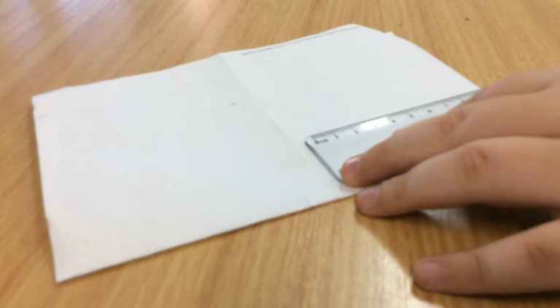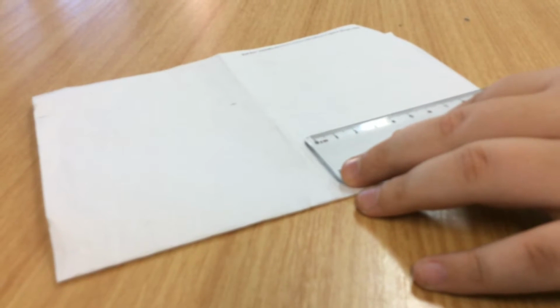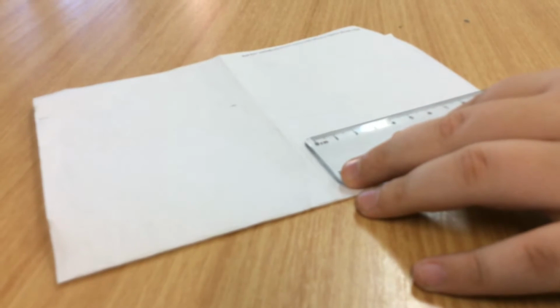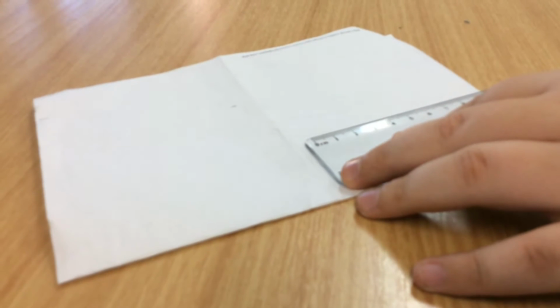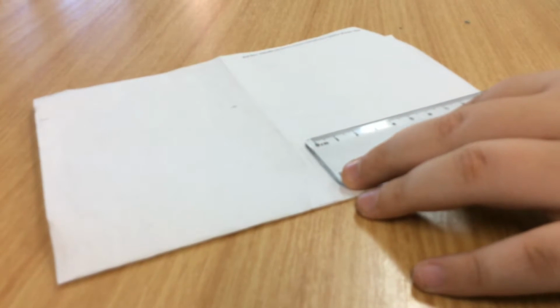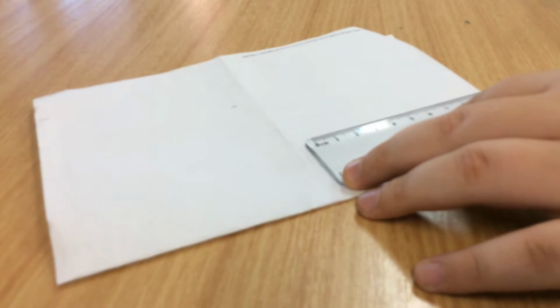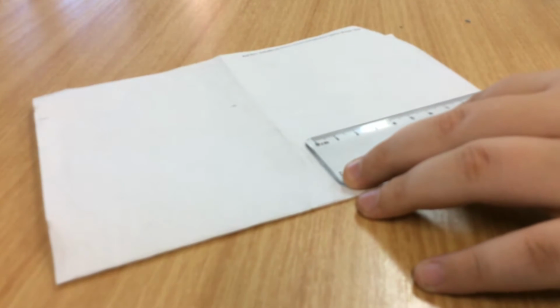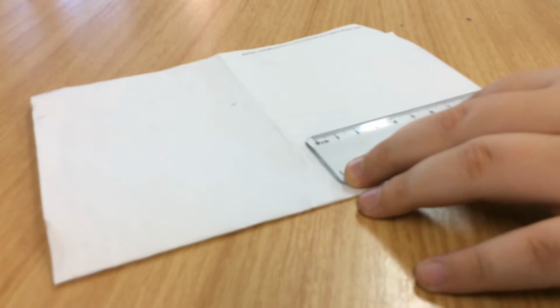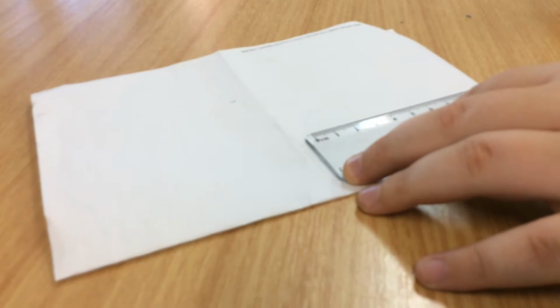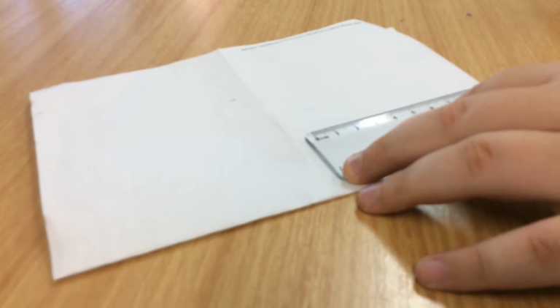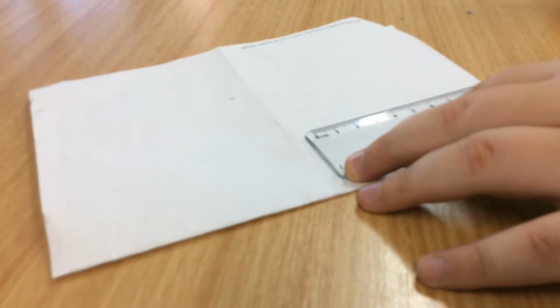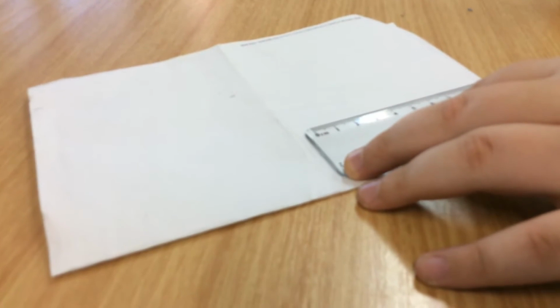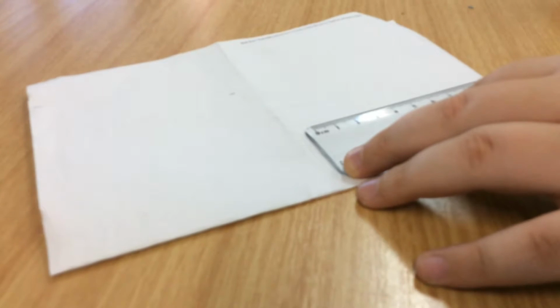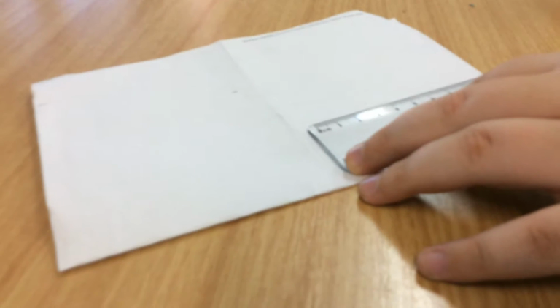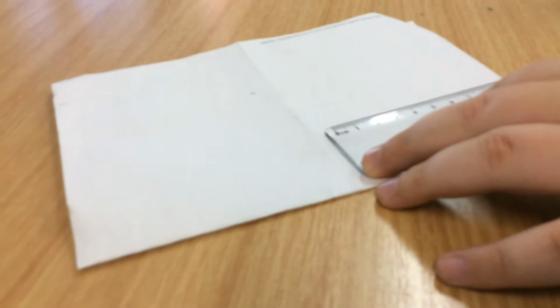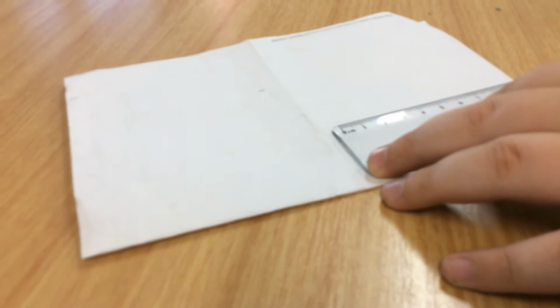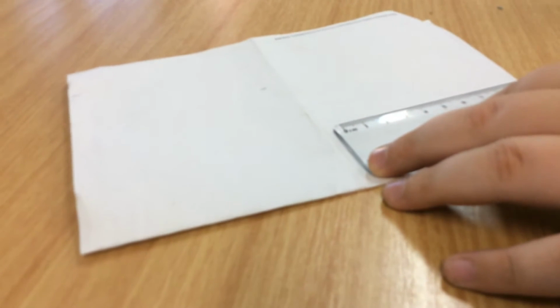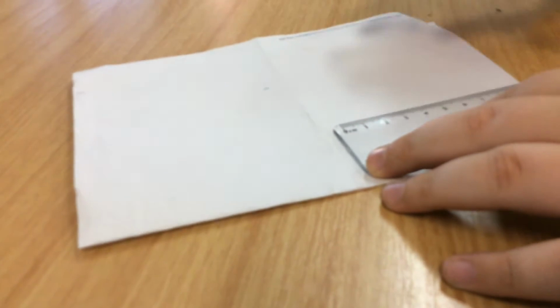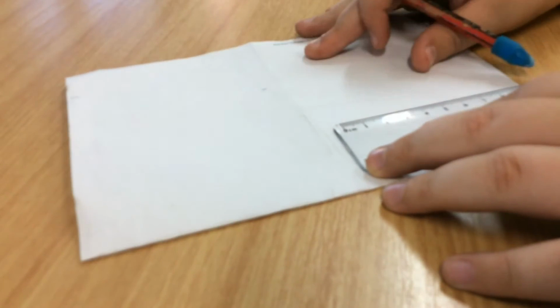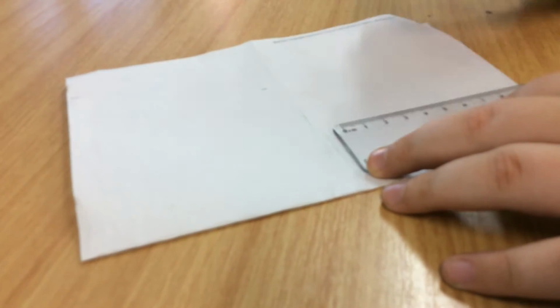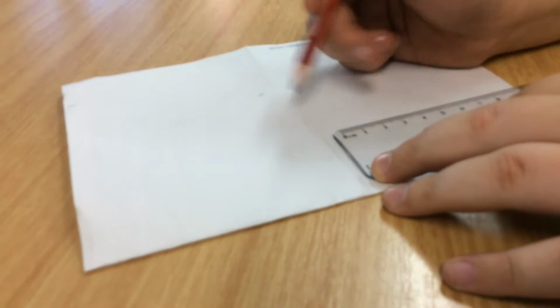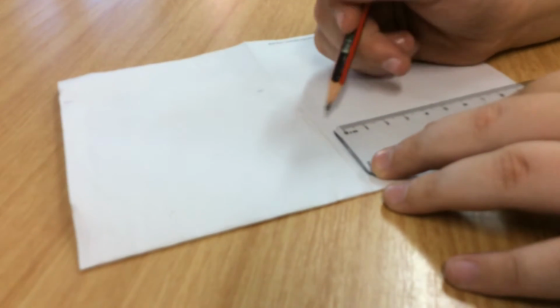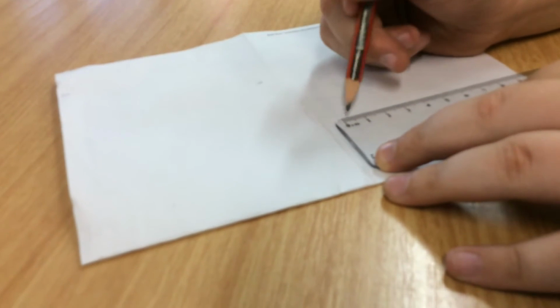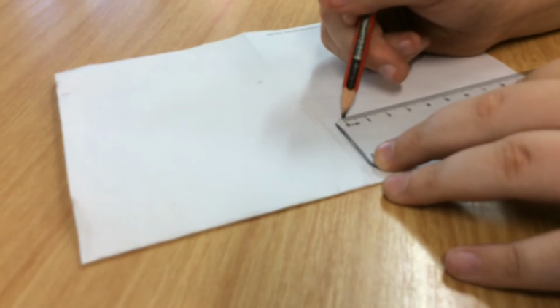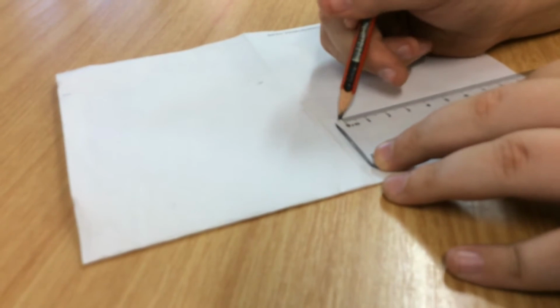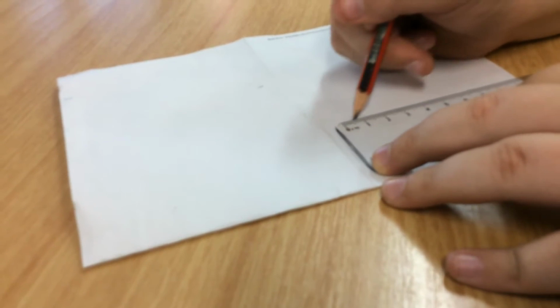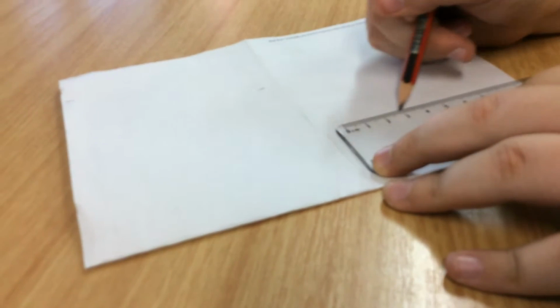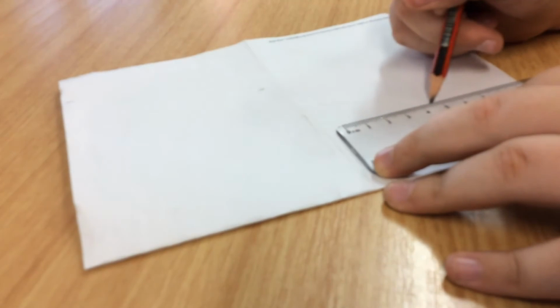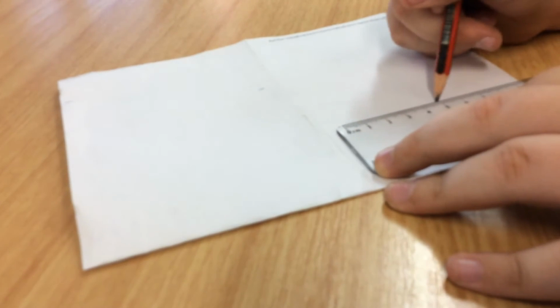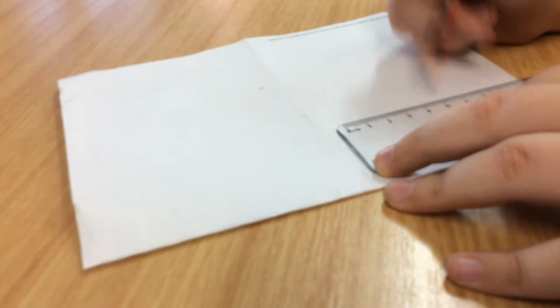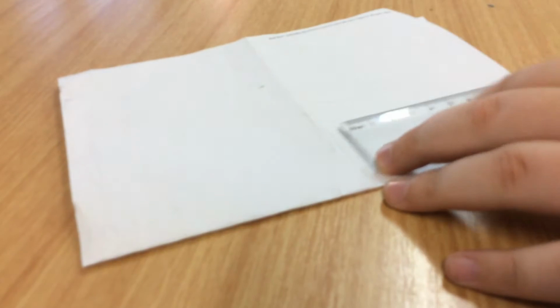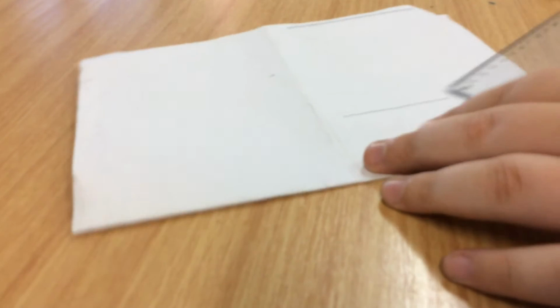We are going to be drawing a square base pyramid. Step one, draw a five by five square base for the square pyramid.